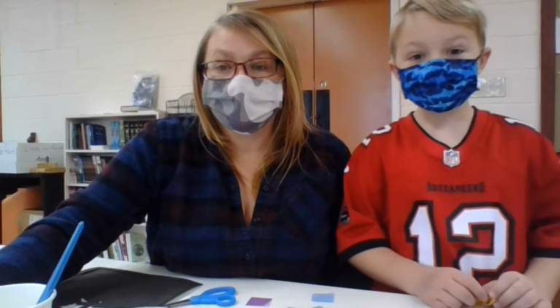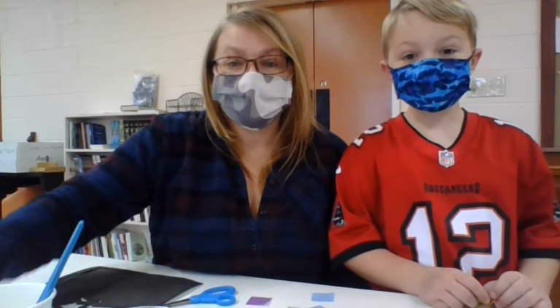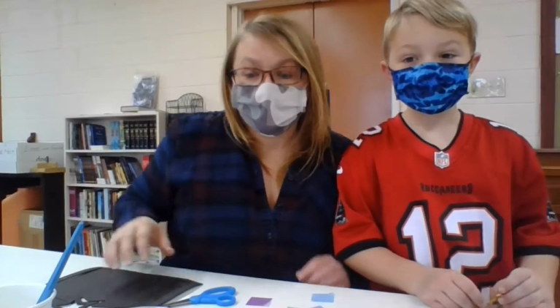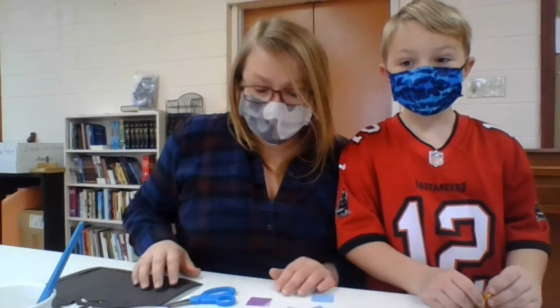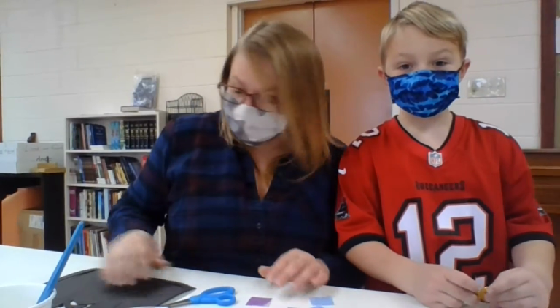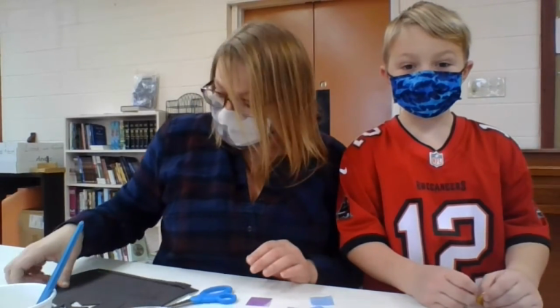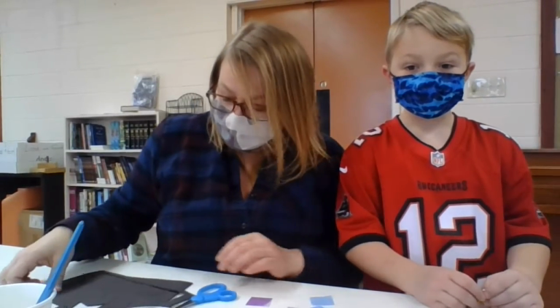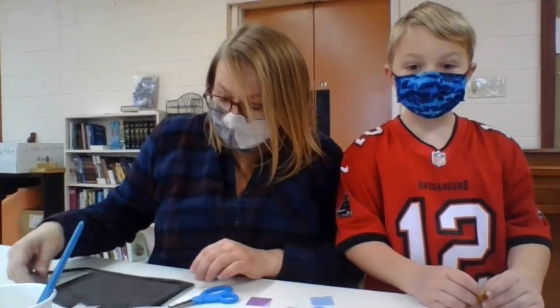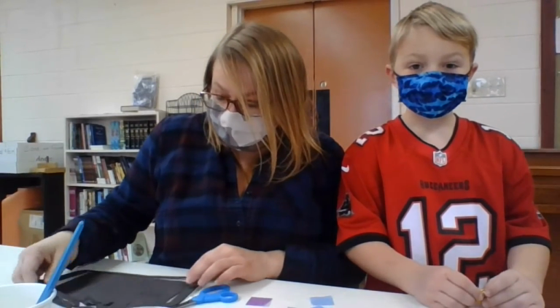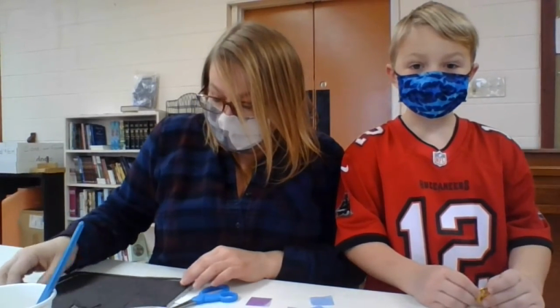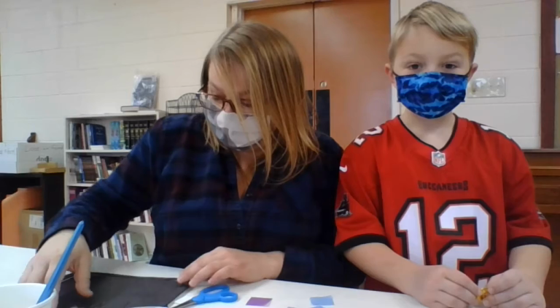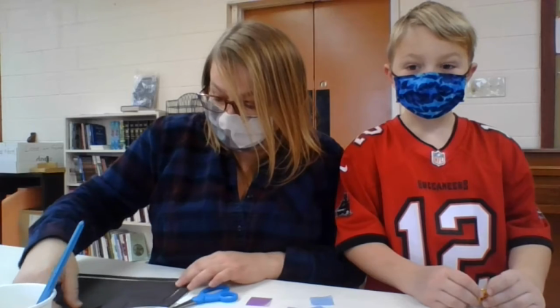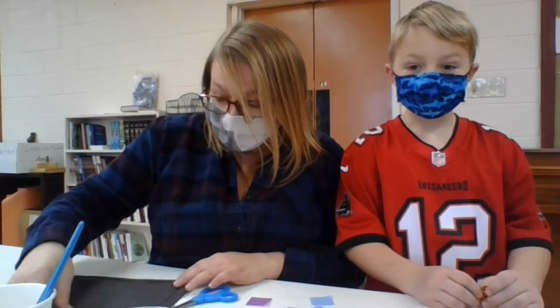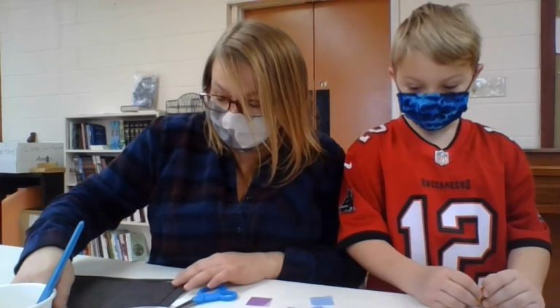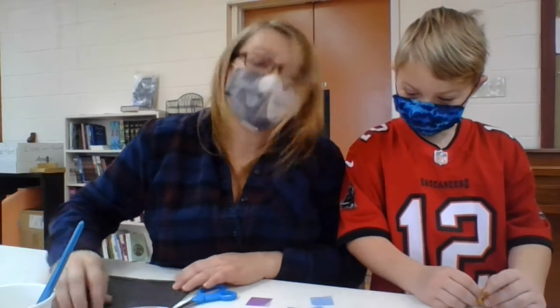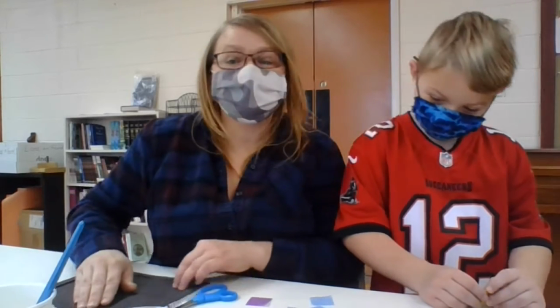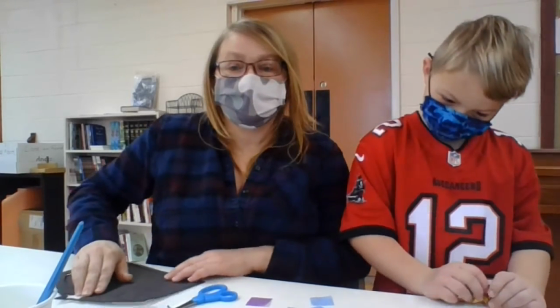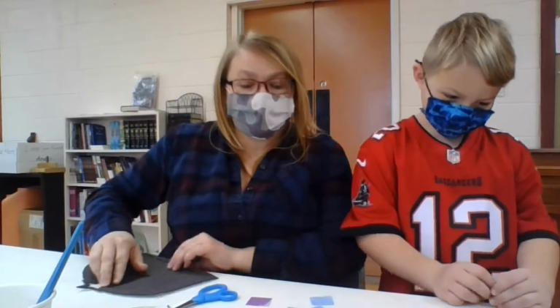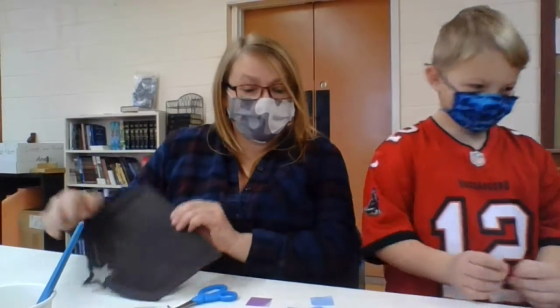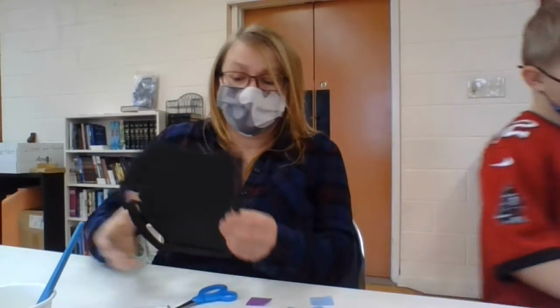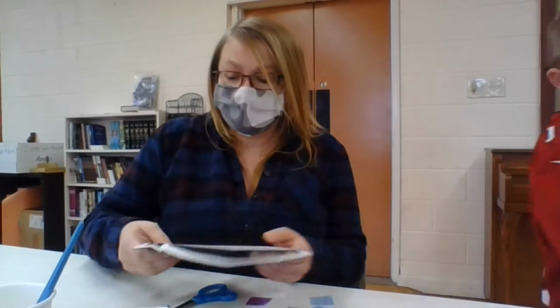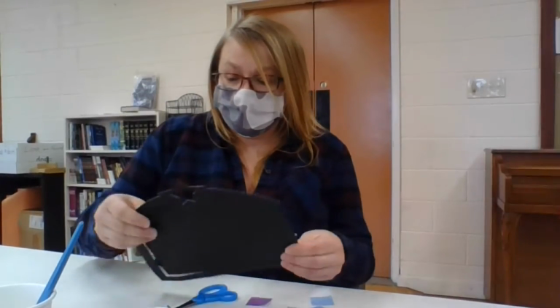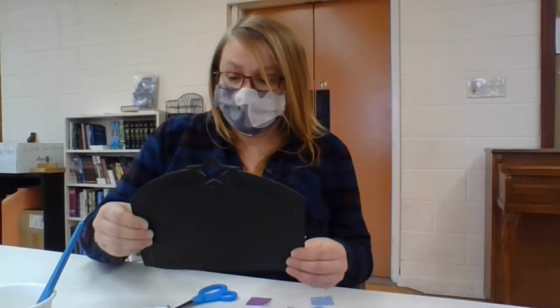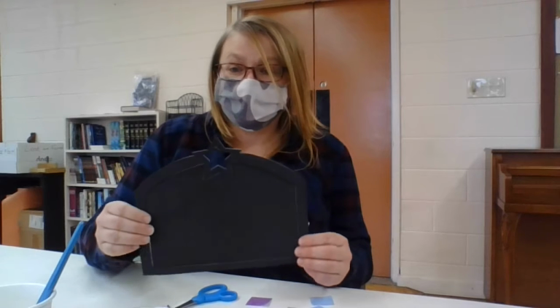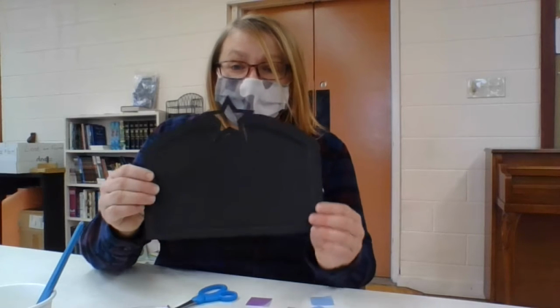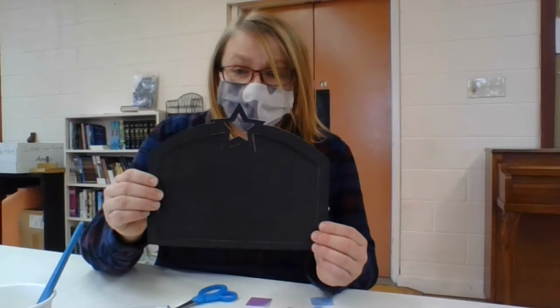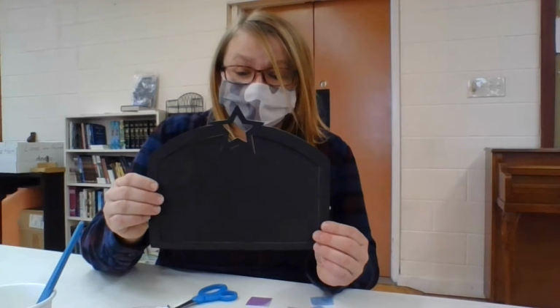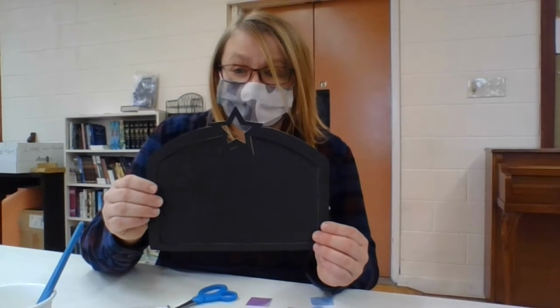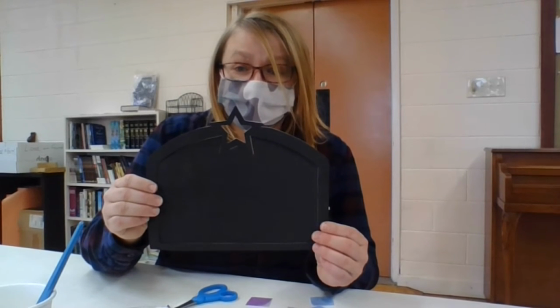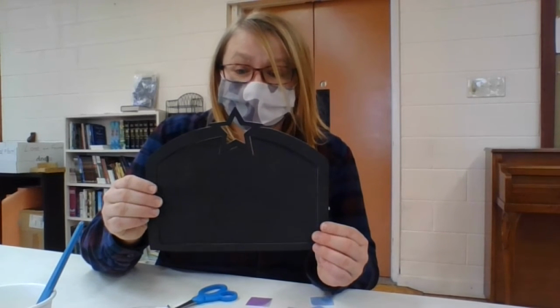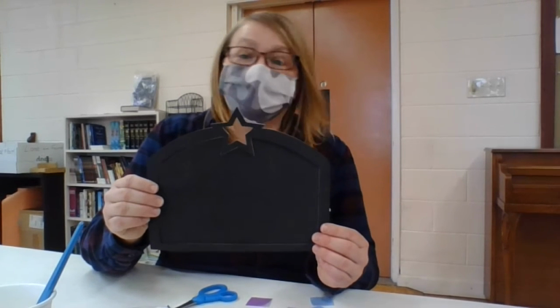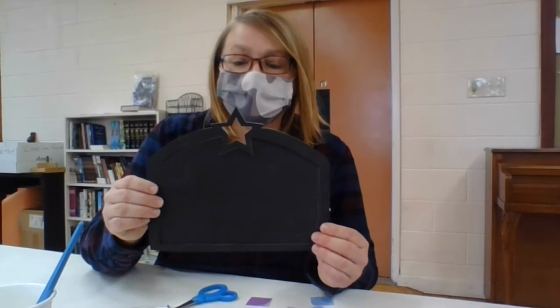Good morning everyone! We are going to be working on today a new craft honoring the wise men. We're going to be making a stained glass window showing the wise men traveling through the night following the star.